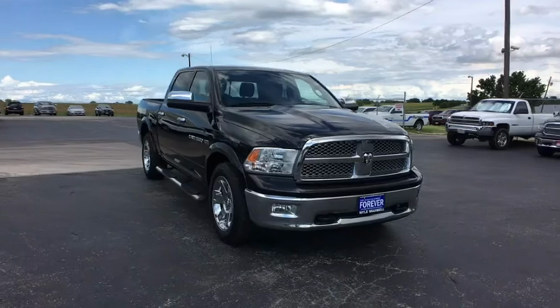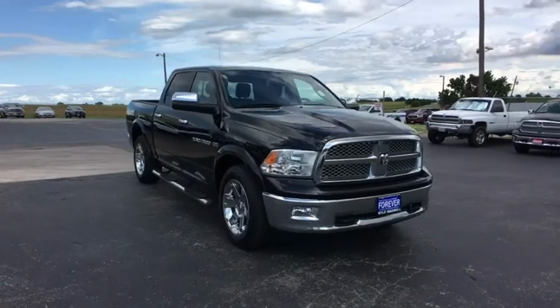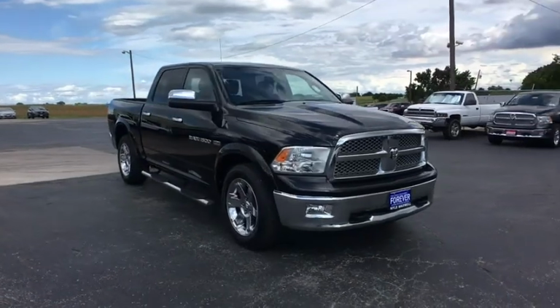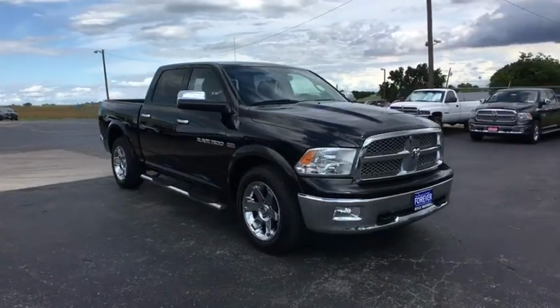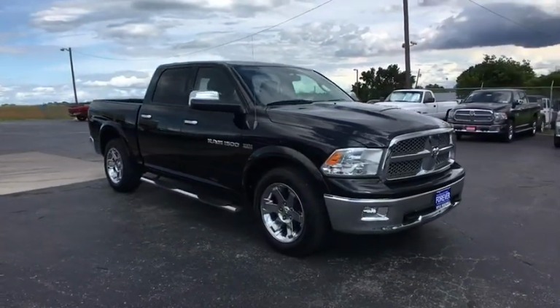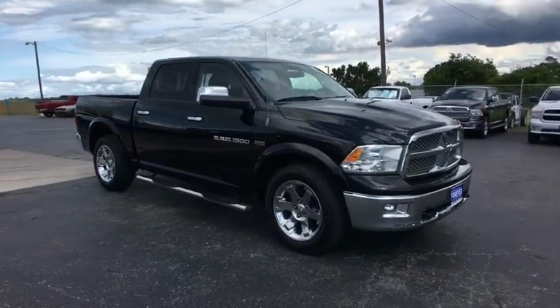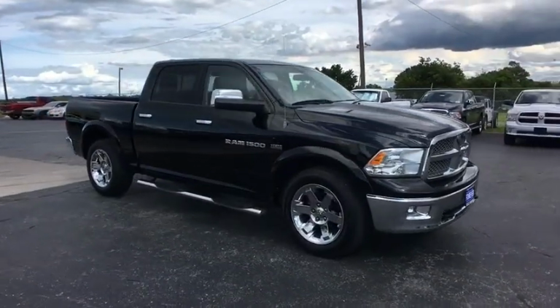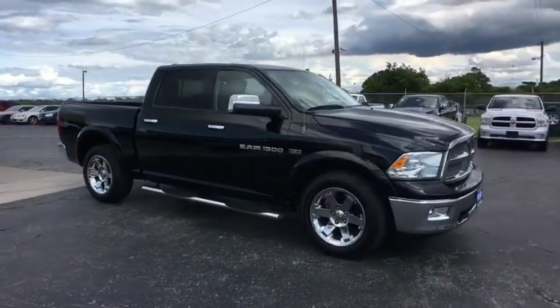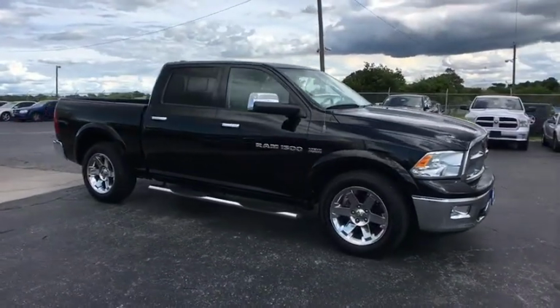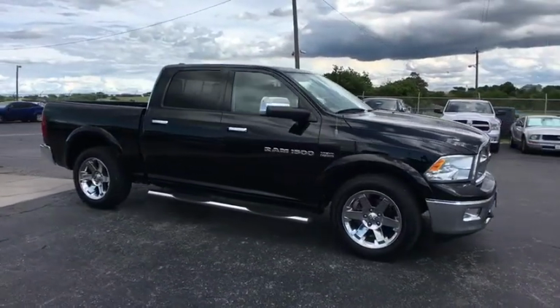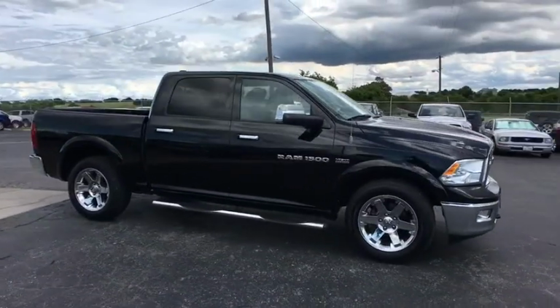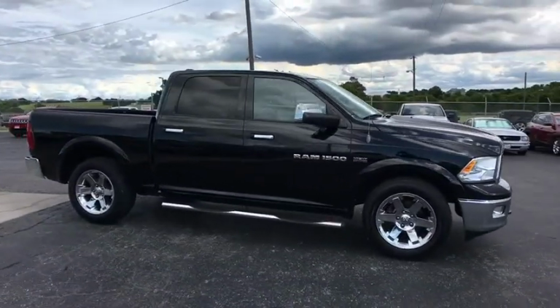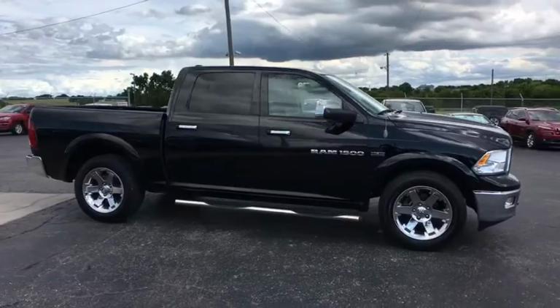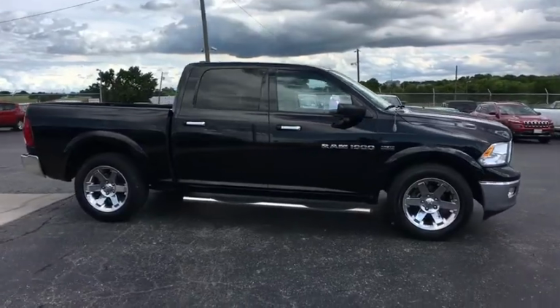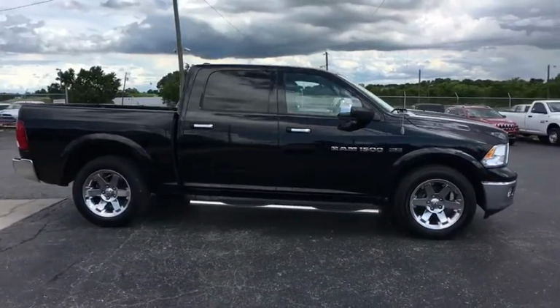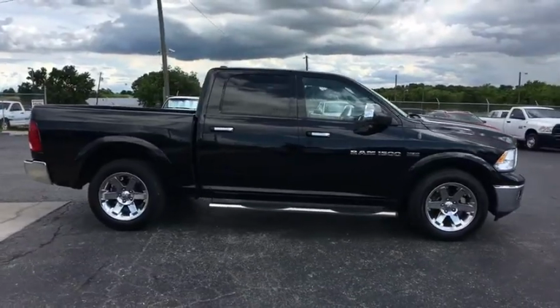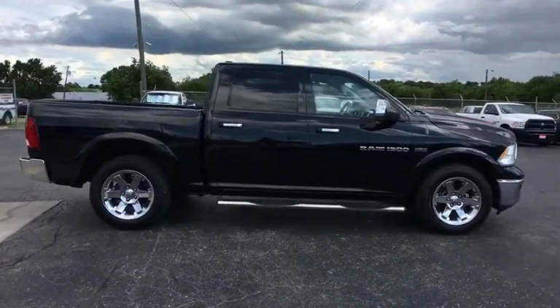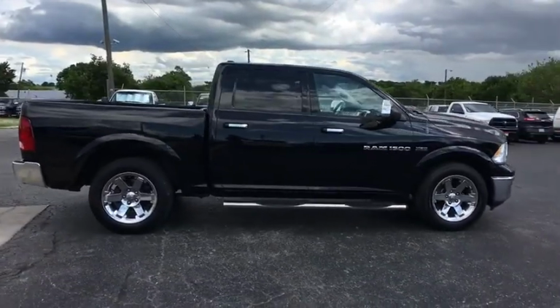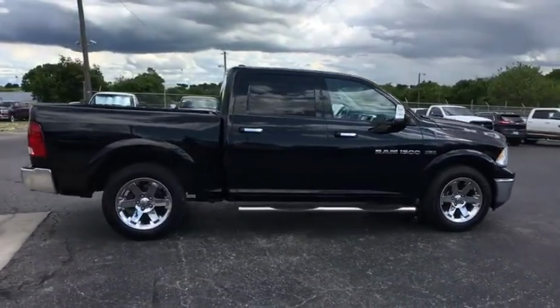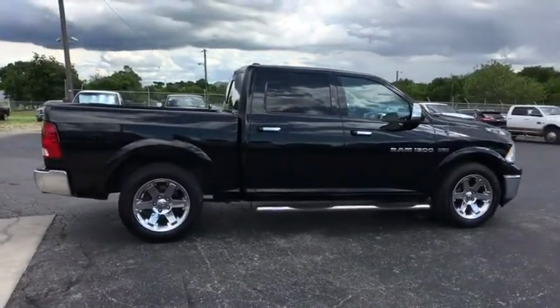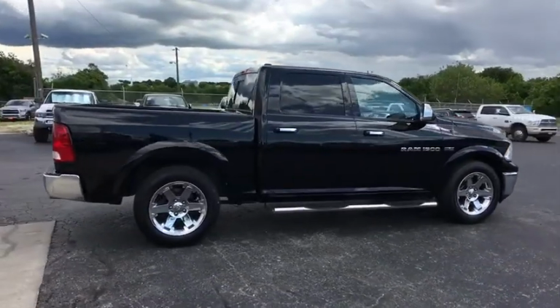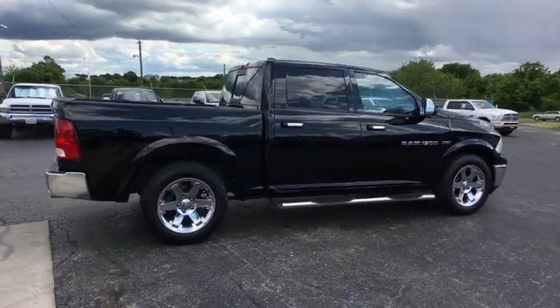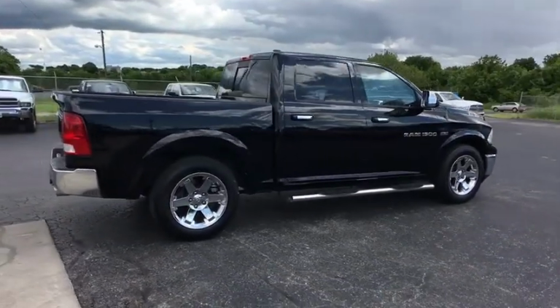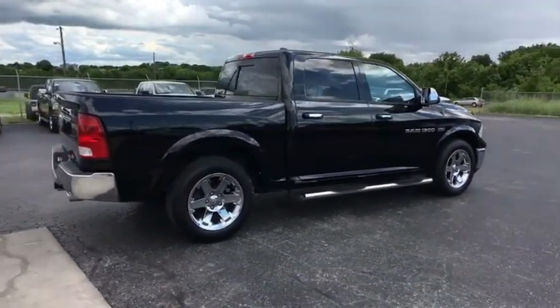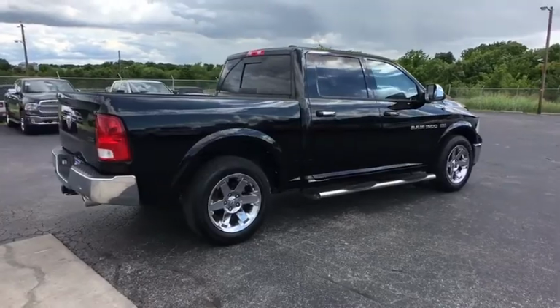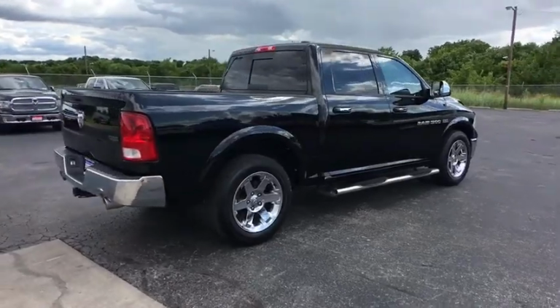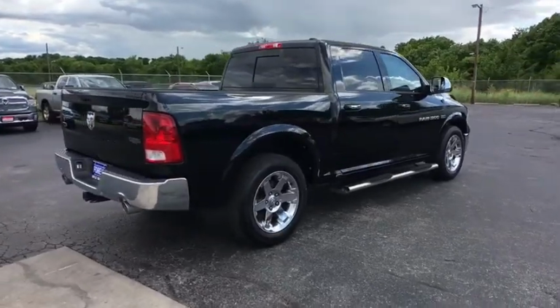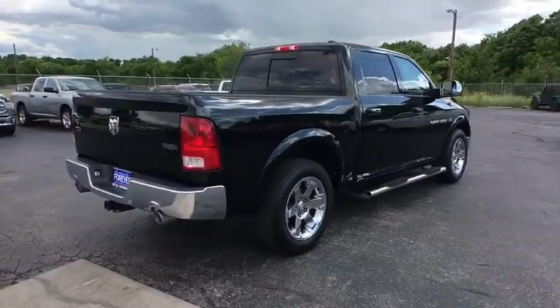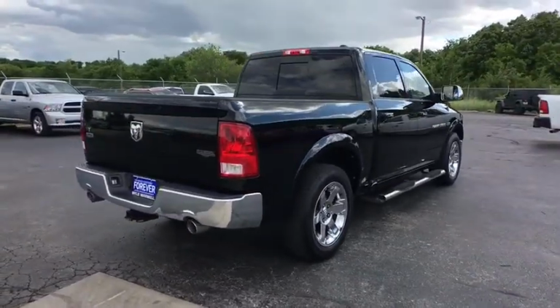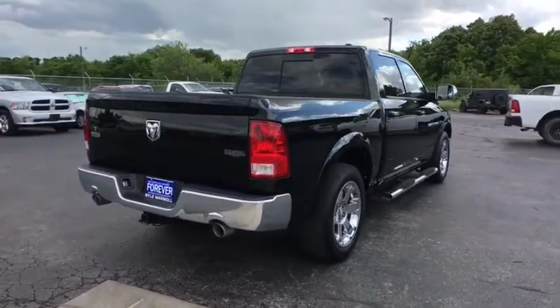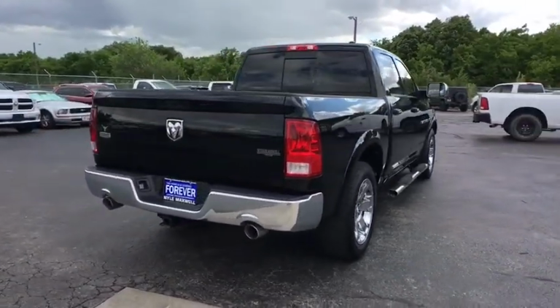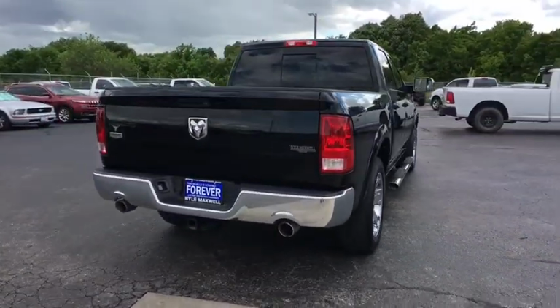The 2012 Ram 1500 went against the Chevrolet Silverado, Ford F-150, and Toyota Tundra, which are all excellent trucks in their own right. The Ram took home the prize for its well-rounded strengths.